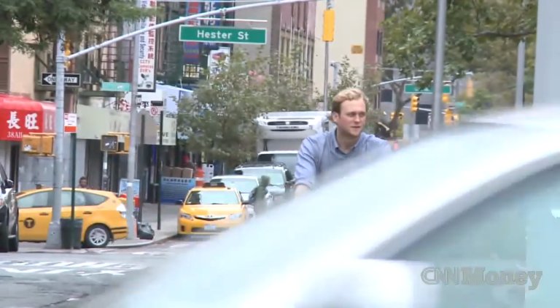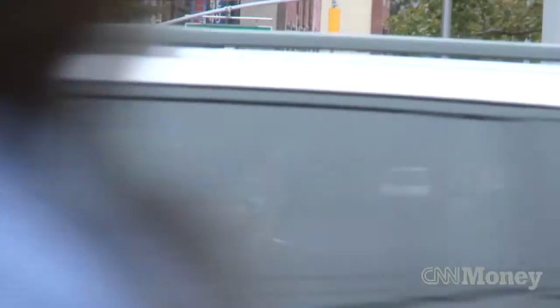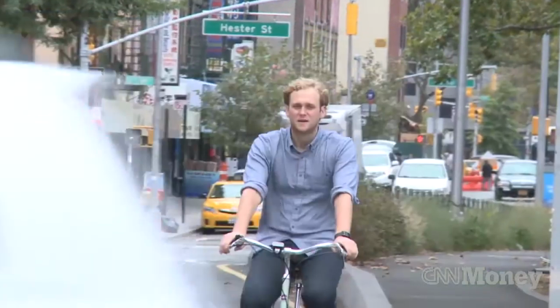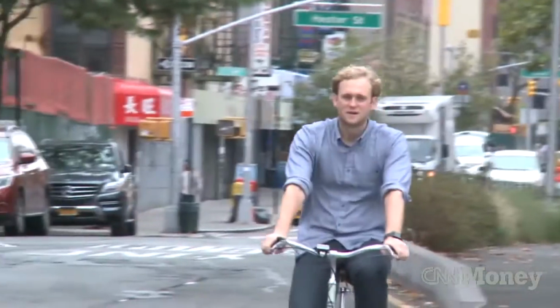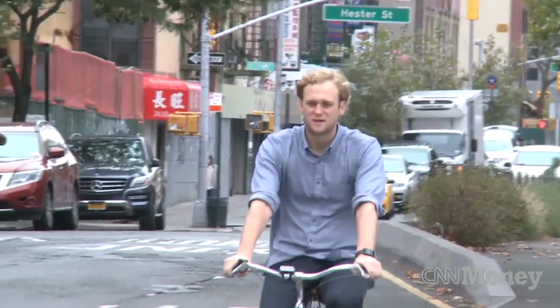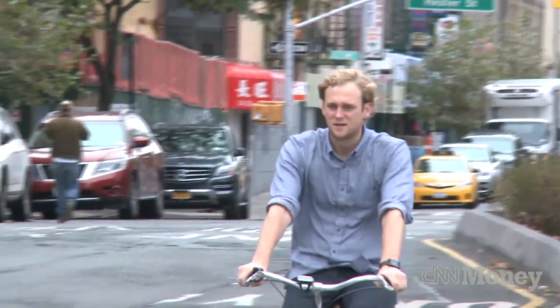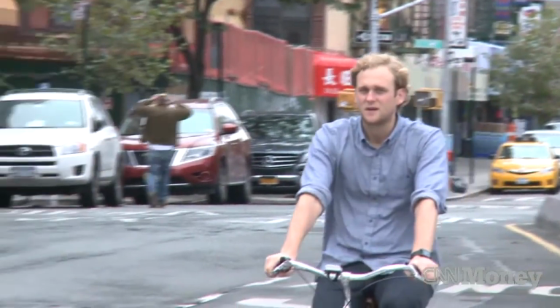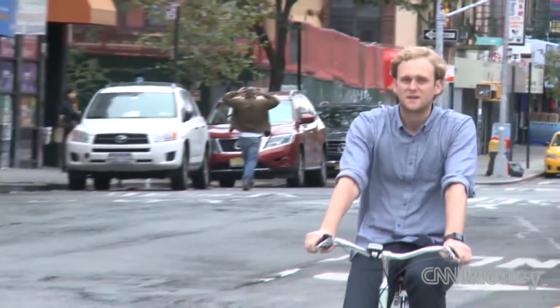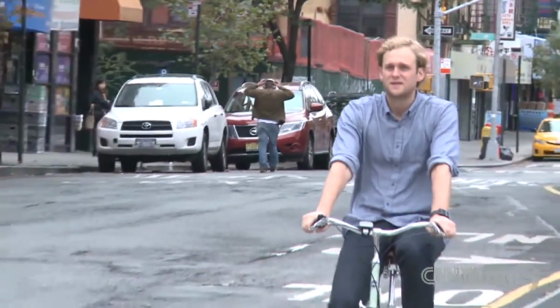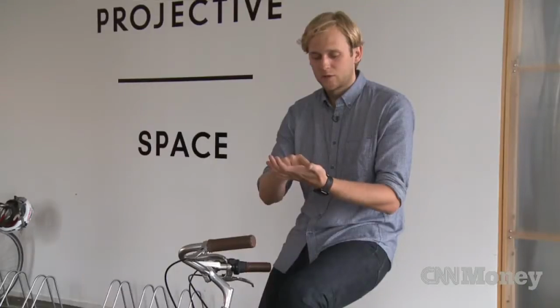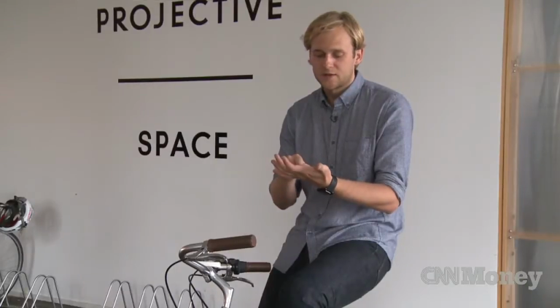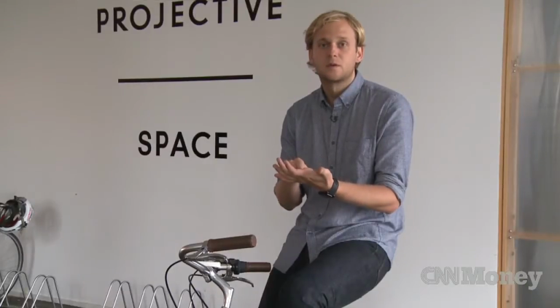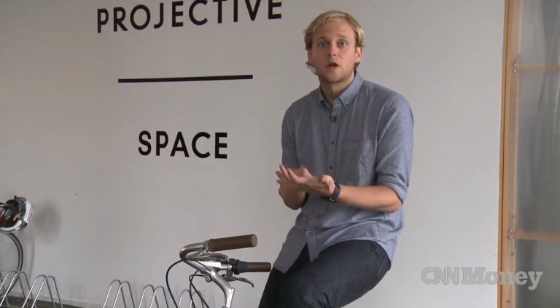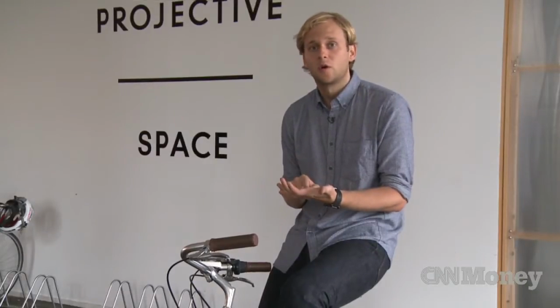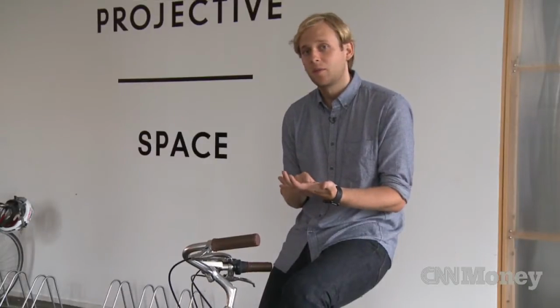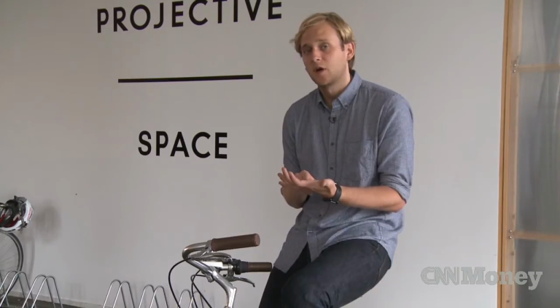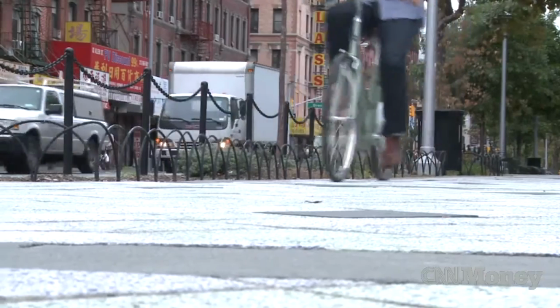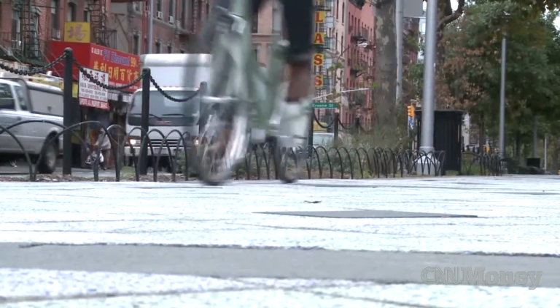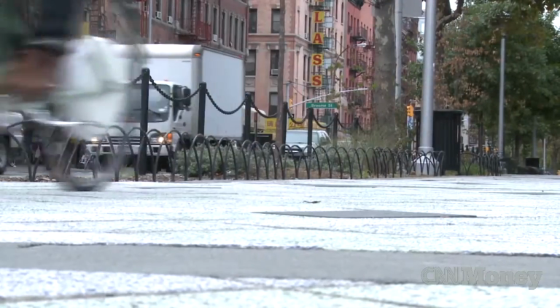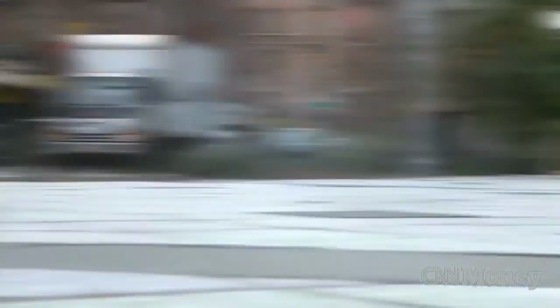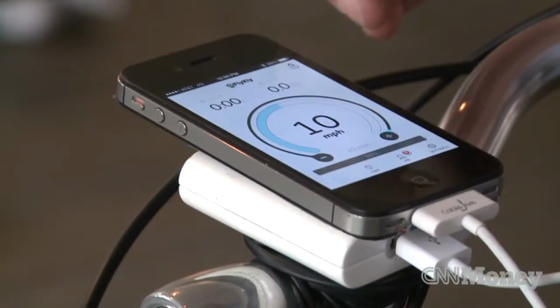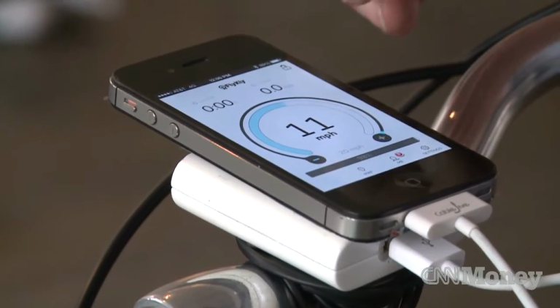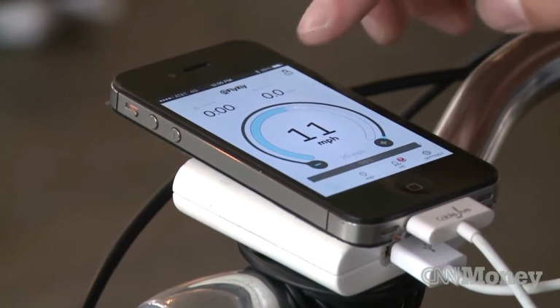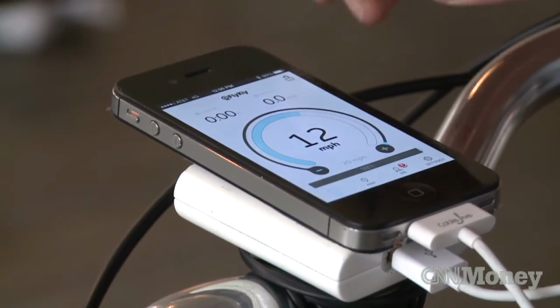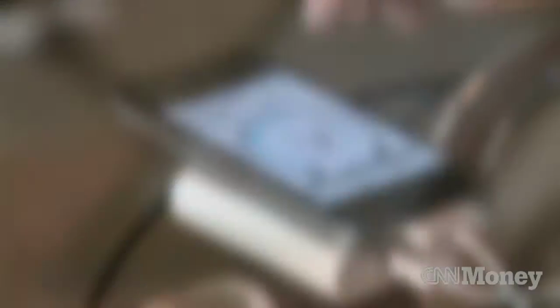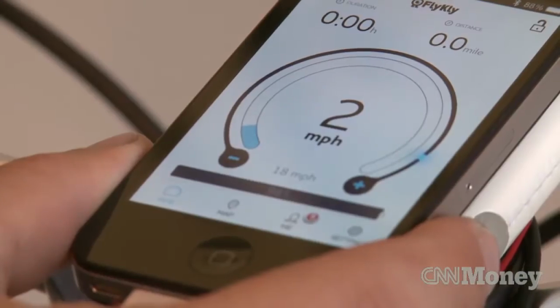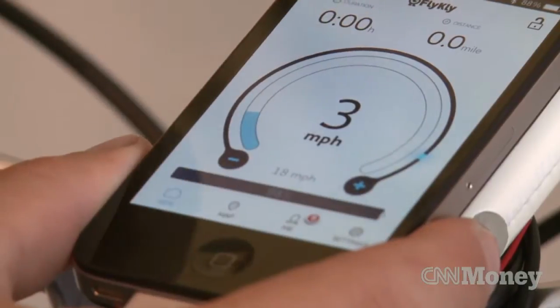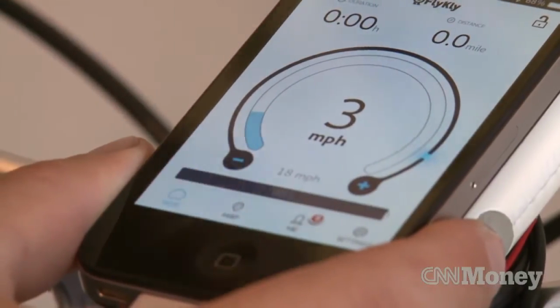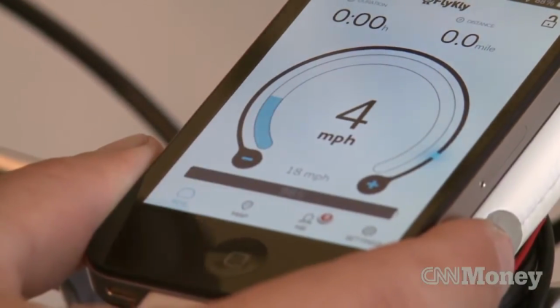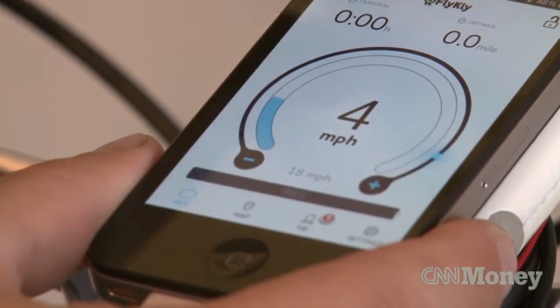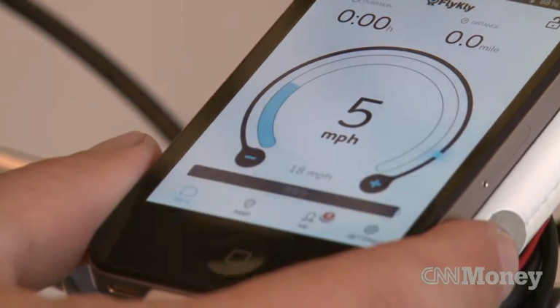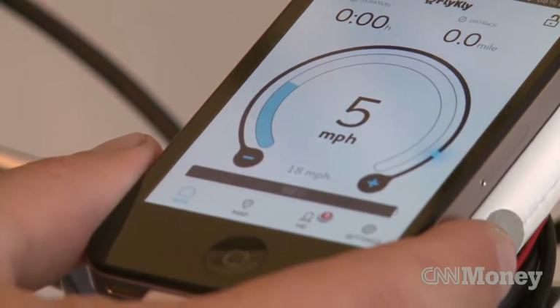When you get to the bike, you would just turn on the iPhone app and set the speed. You would say, okay, I want to go 18 miles per hour. And when you start pedaling, the motor would turn on and go up to 18 miles per hour. It's almost like a set cruise control.